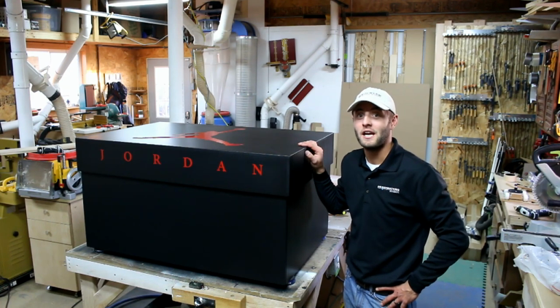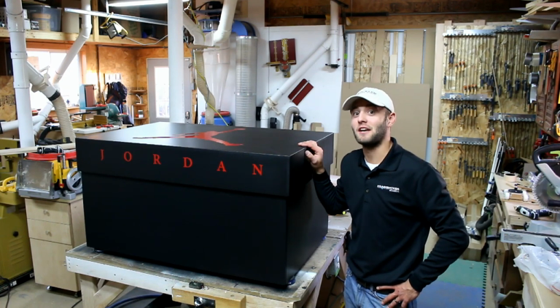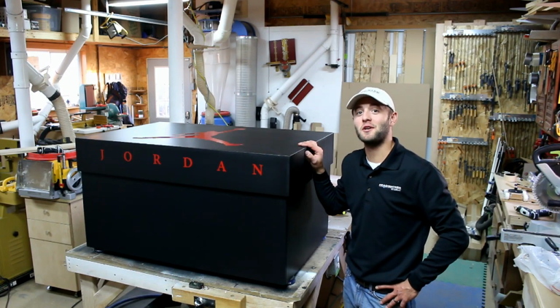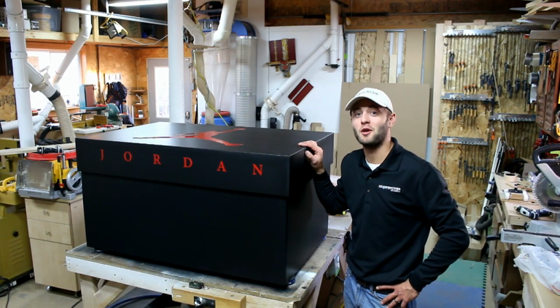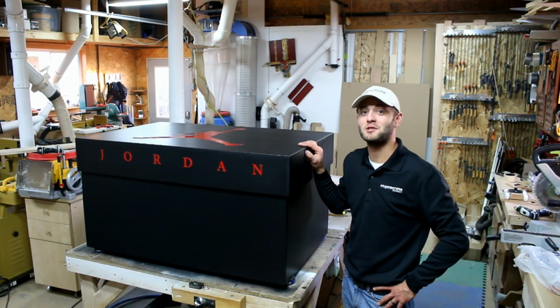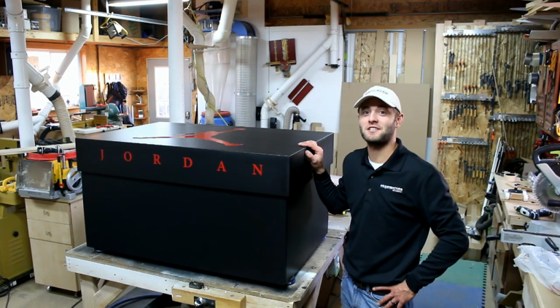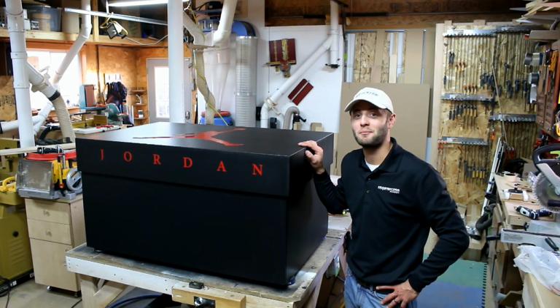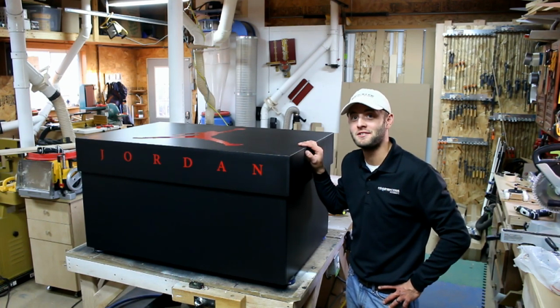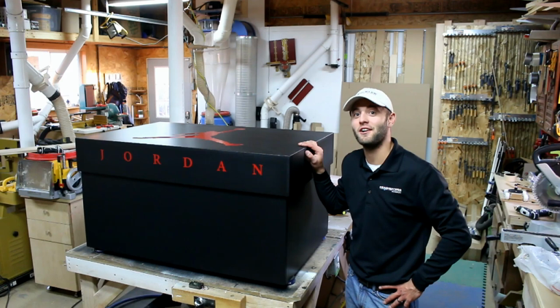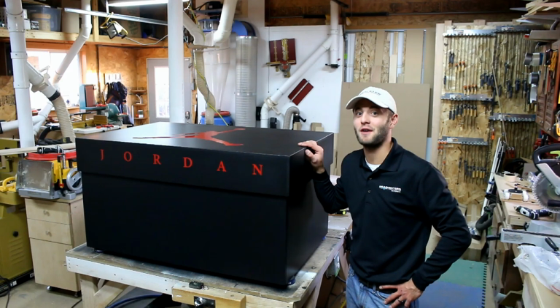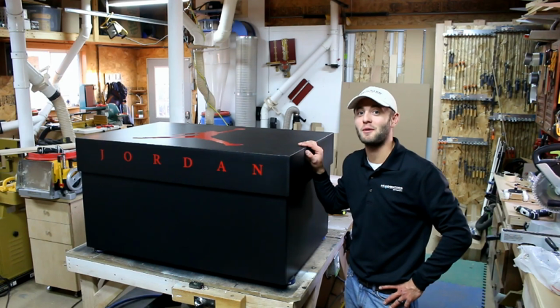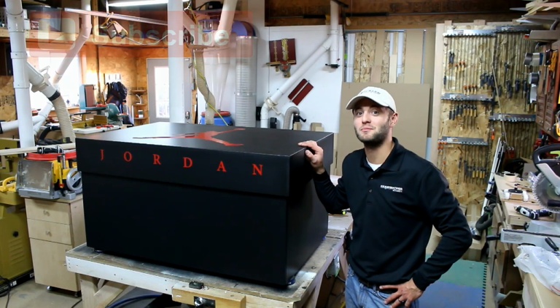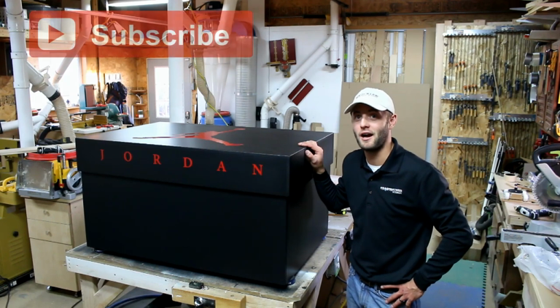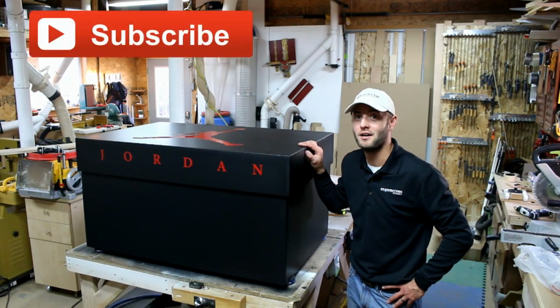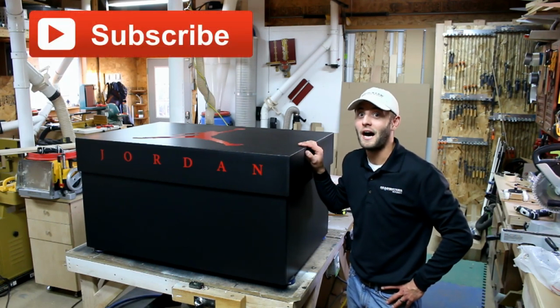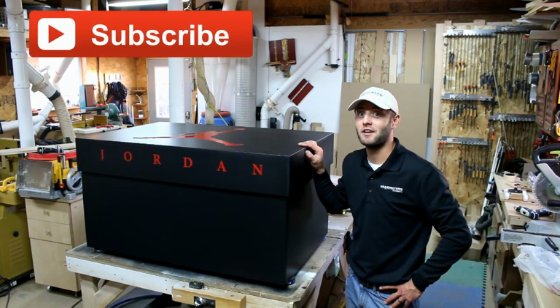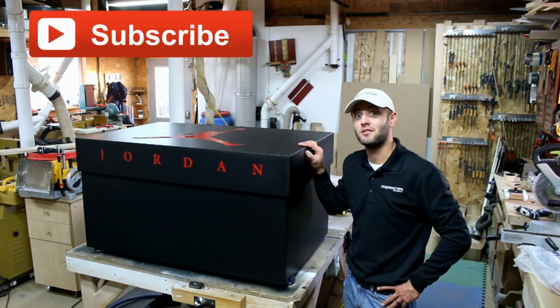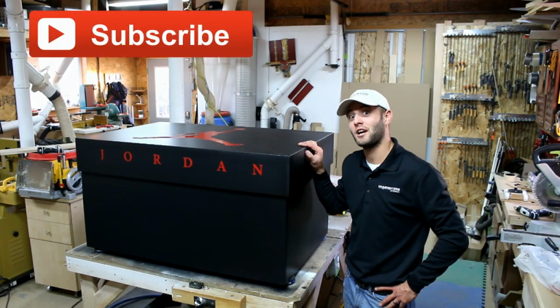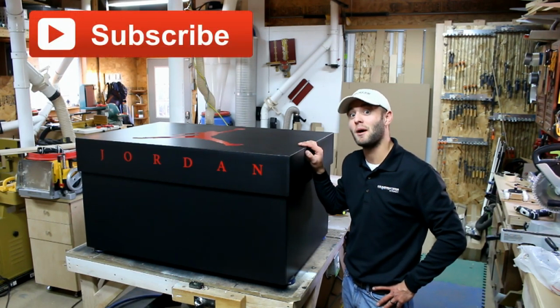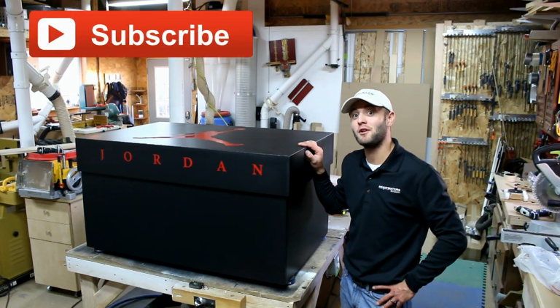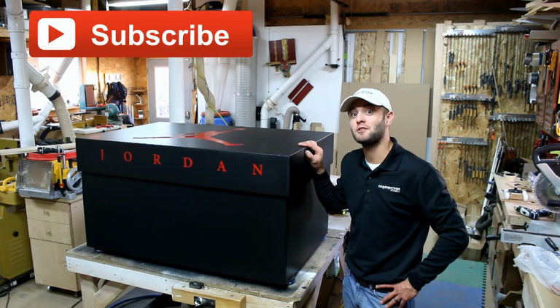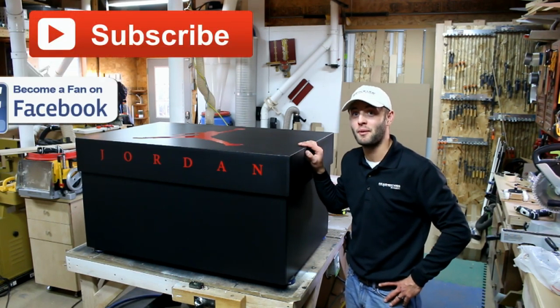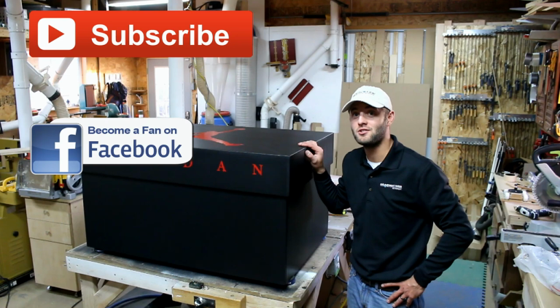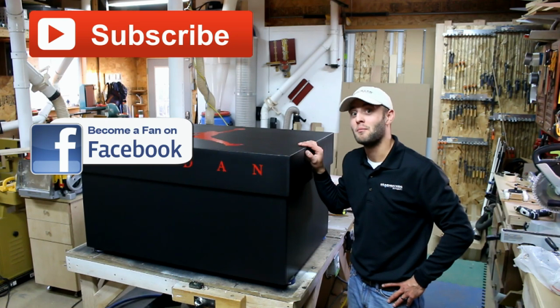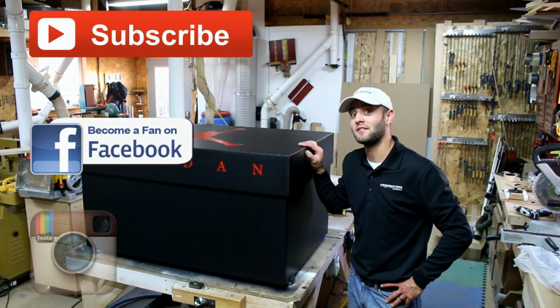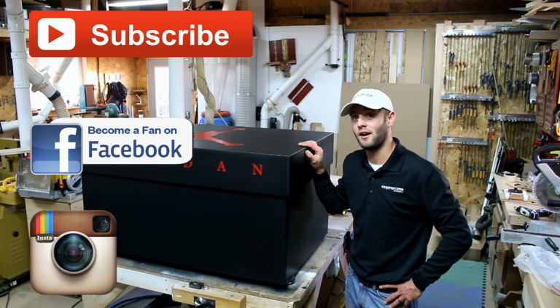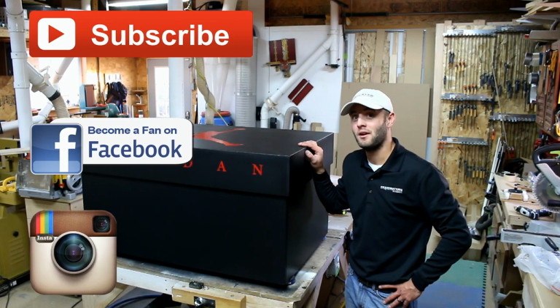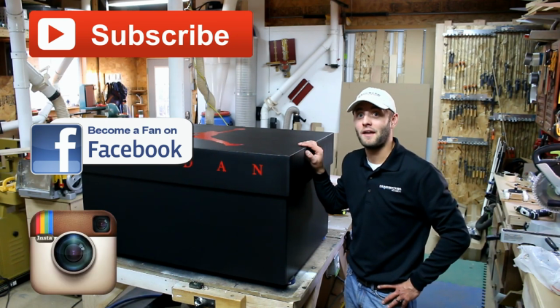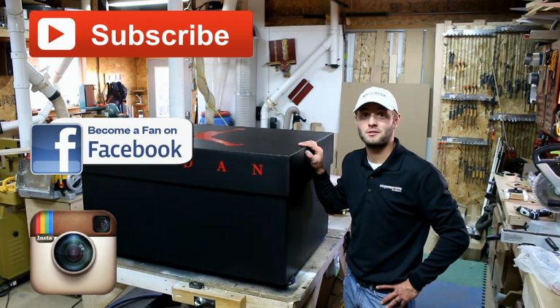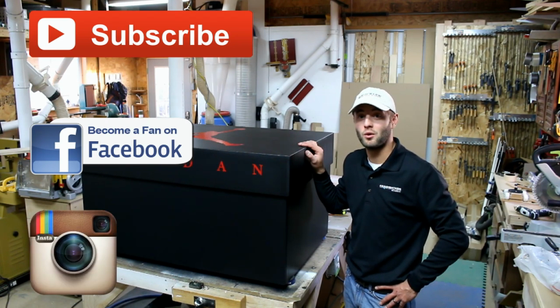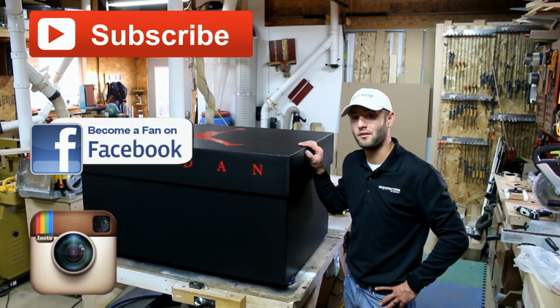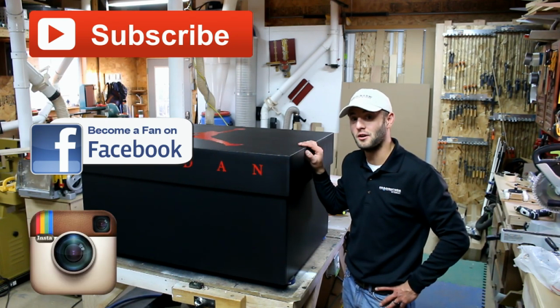If you guys enjoyed this video, please smash that like button, share, and if you haven't already, please subscribe. I'd invite you to check out my brand new Facebook page, my Instagram, and the rest of my woodworking videos.